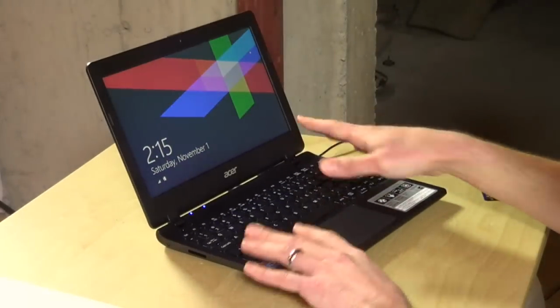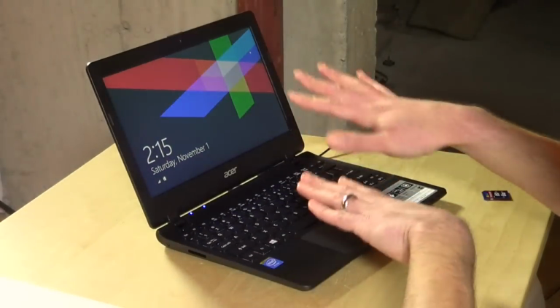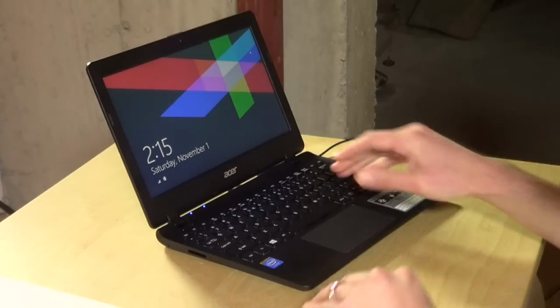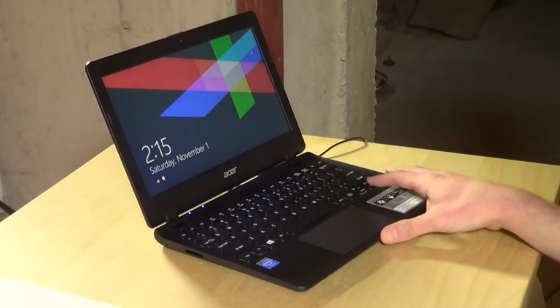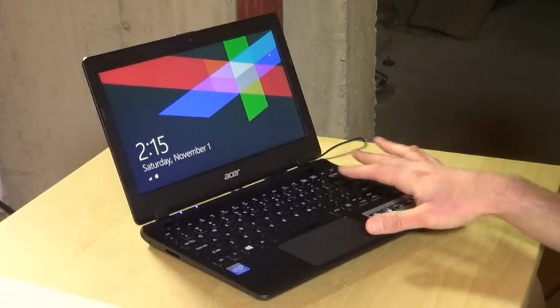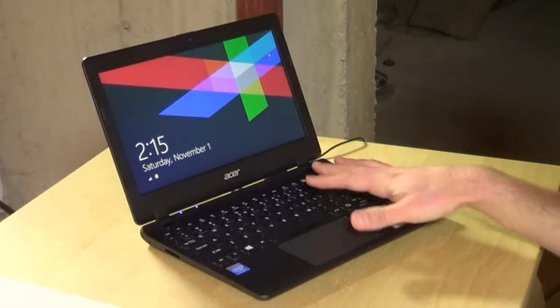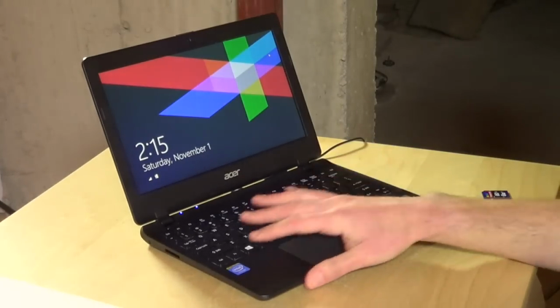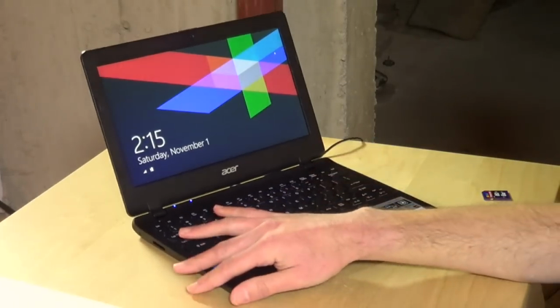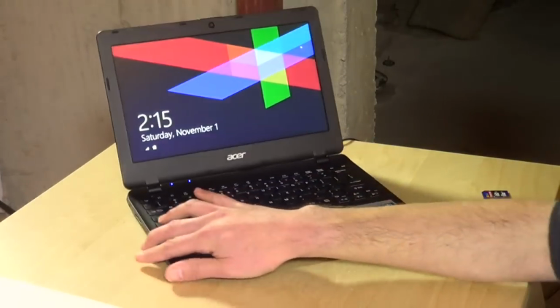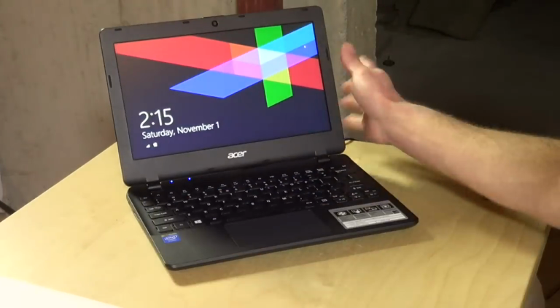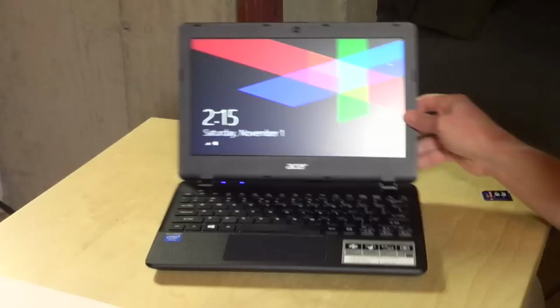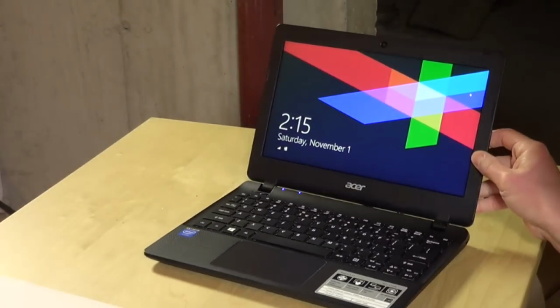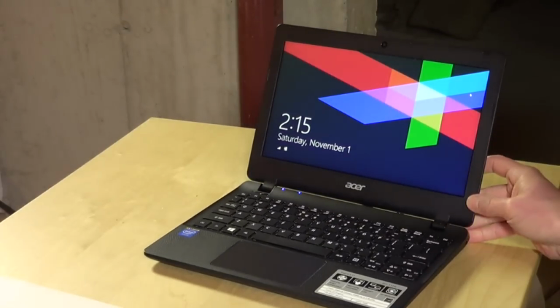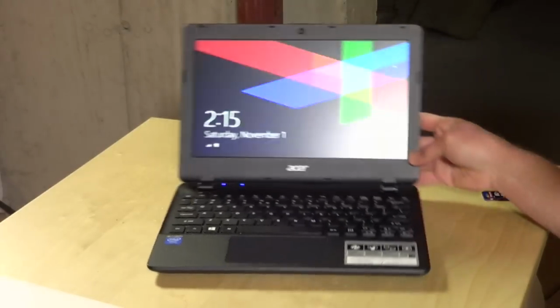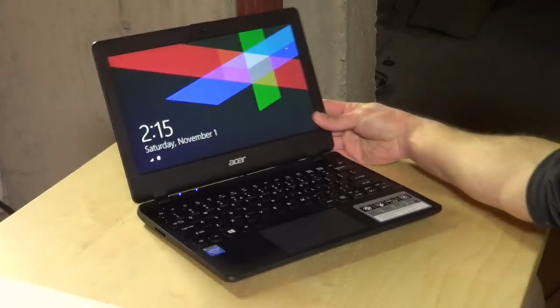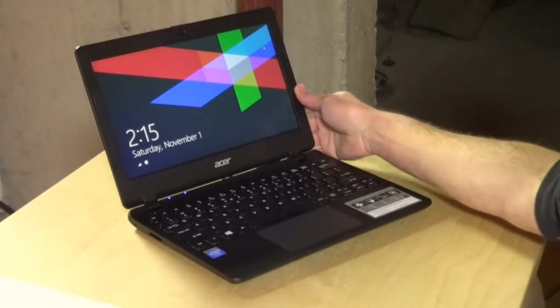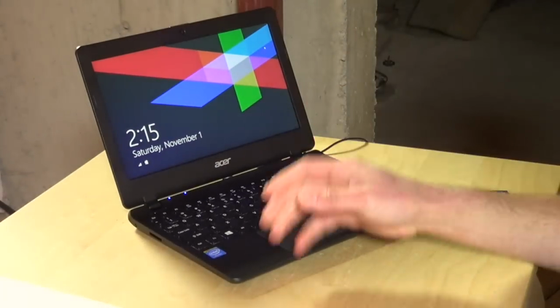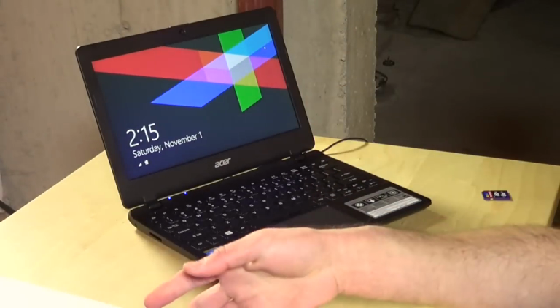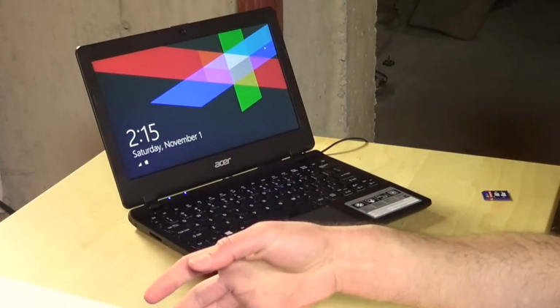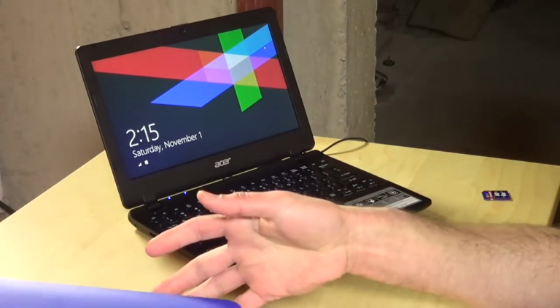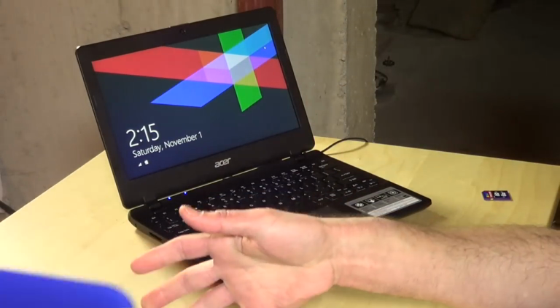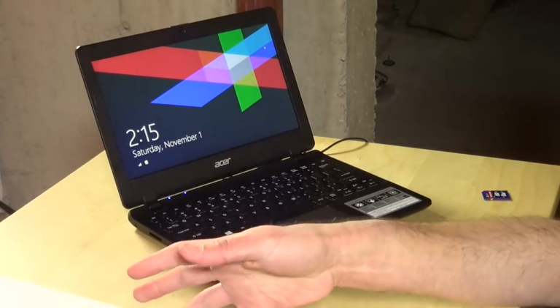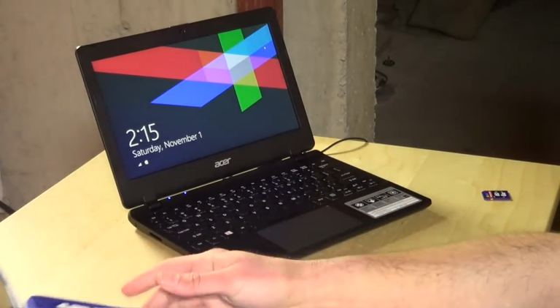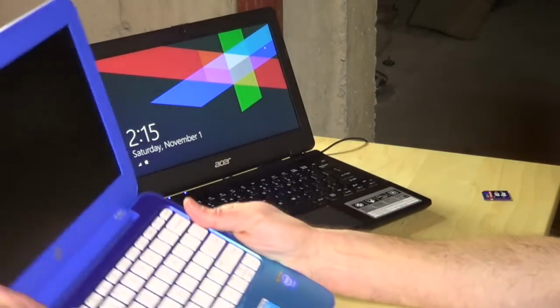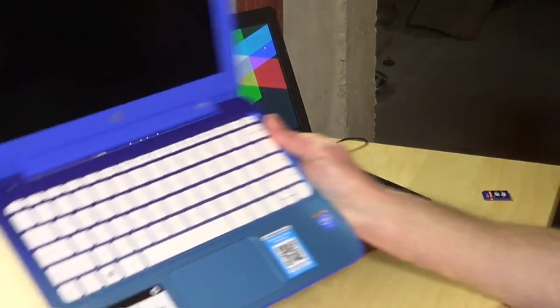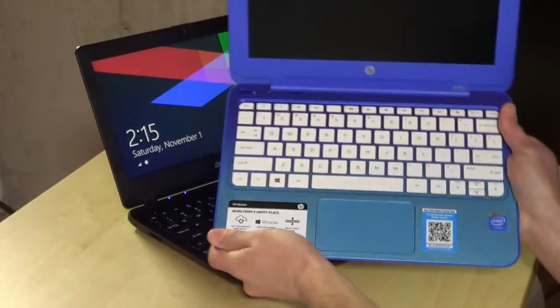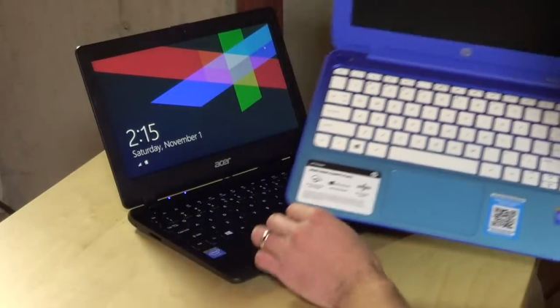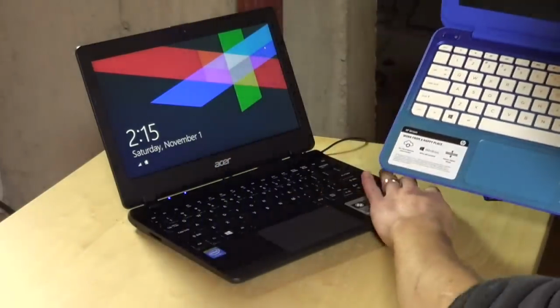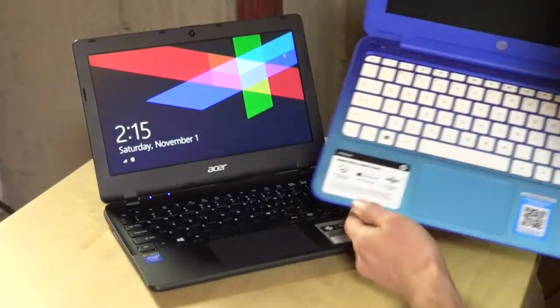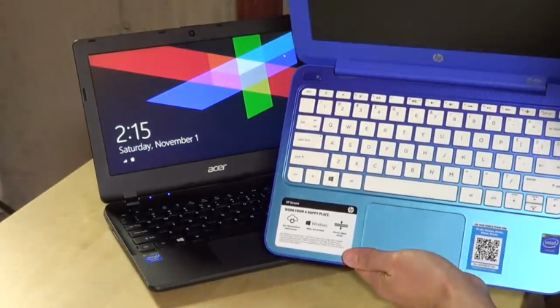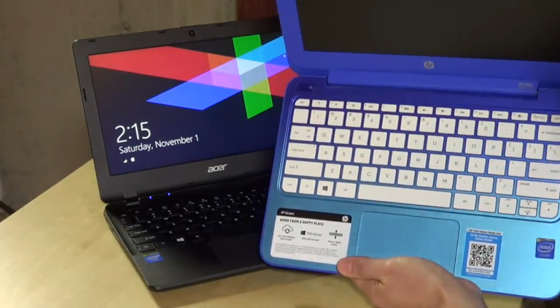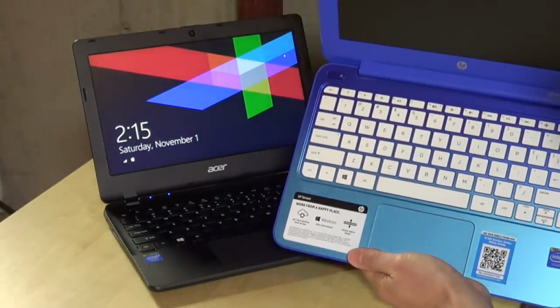I think I slightly prefer the screen on this one to the HP Stream. They both have pretty decent viewing angles. It's not an IPS display or anything like that, but it is usable. One thing I did notice, though, is that the HP keyboard is a little bit more comfortable for me to type on because the keys are larger.